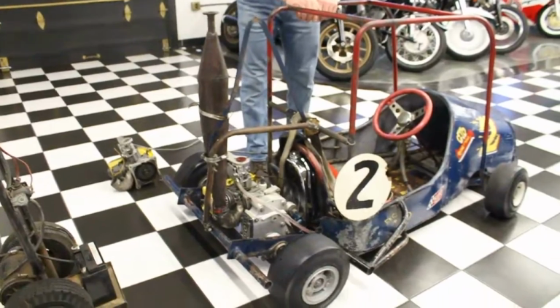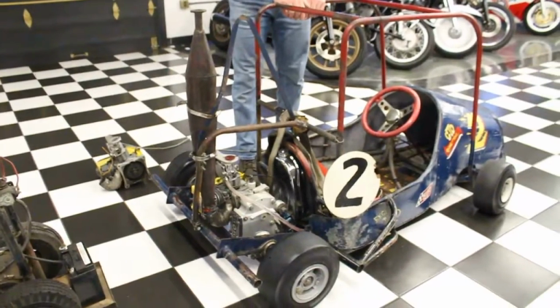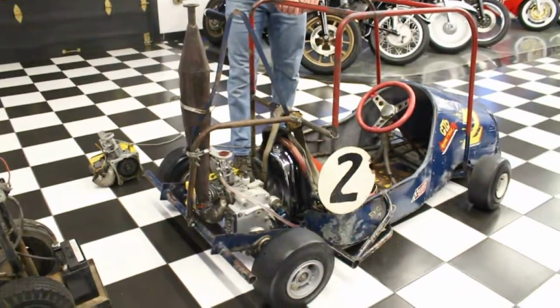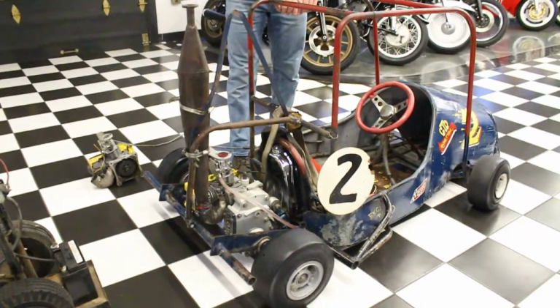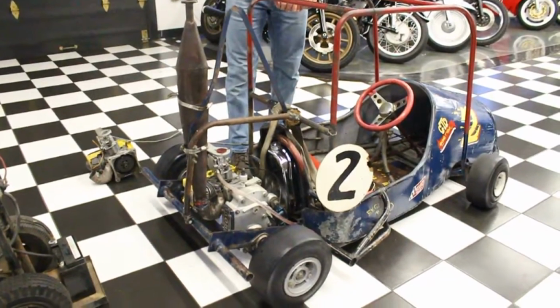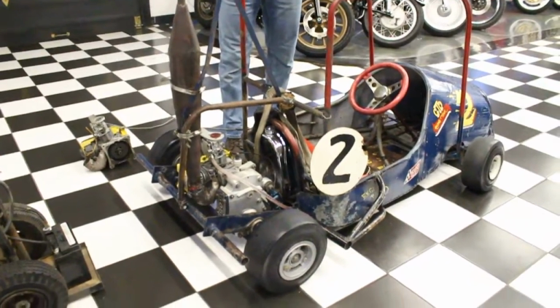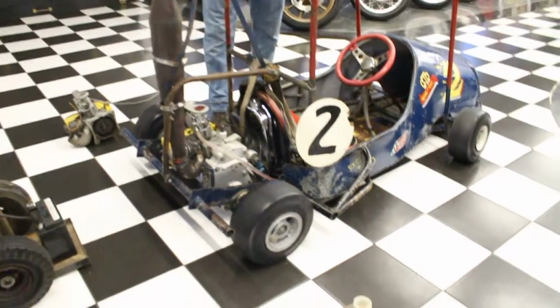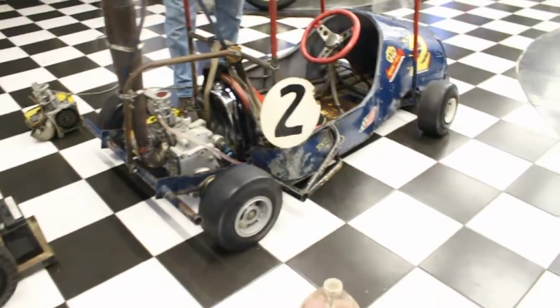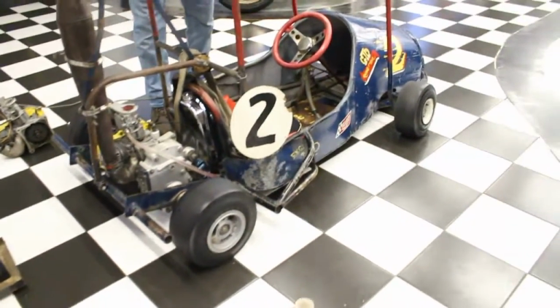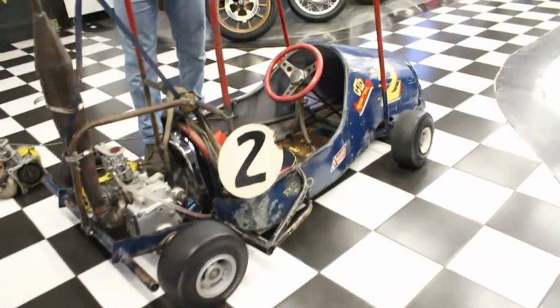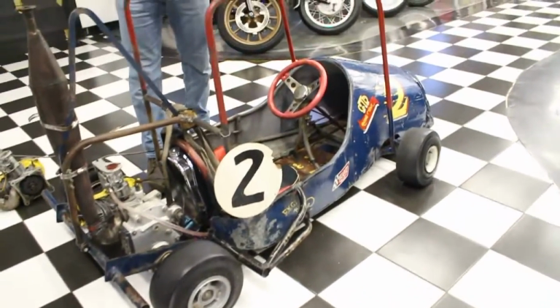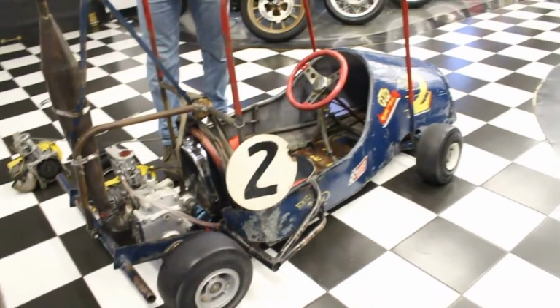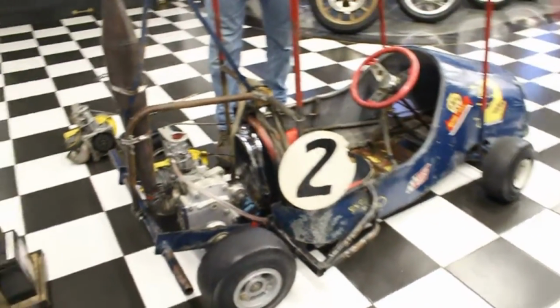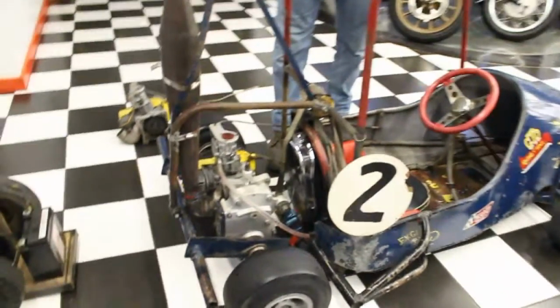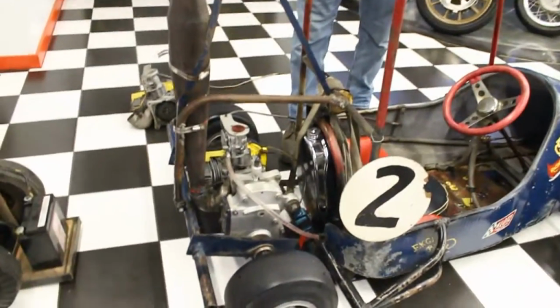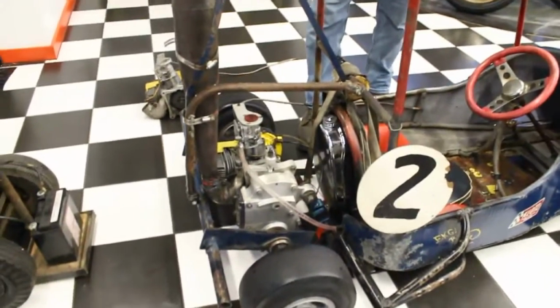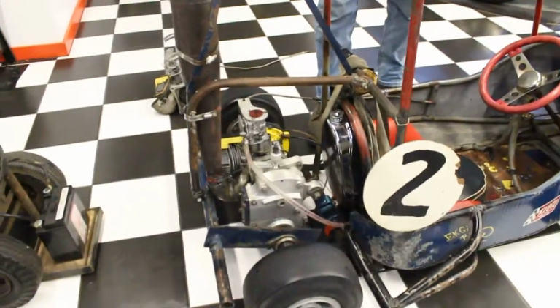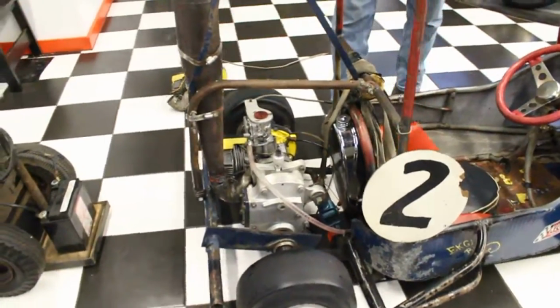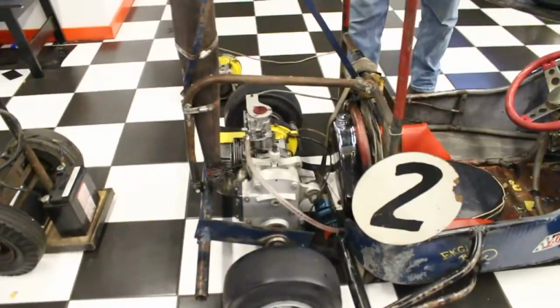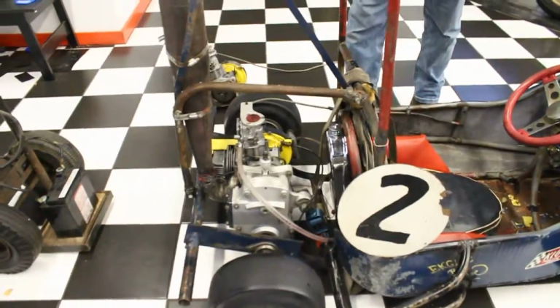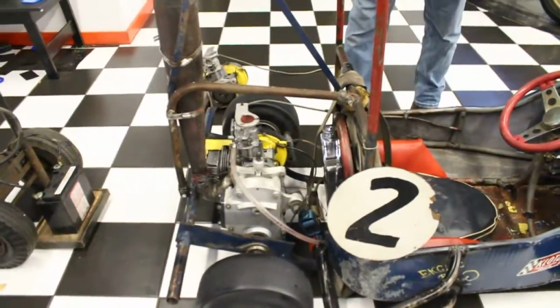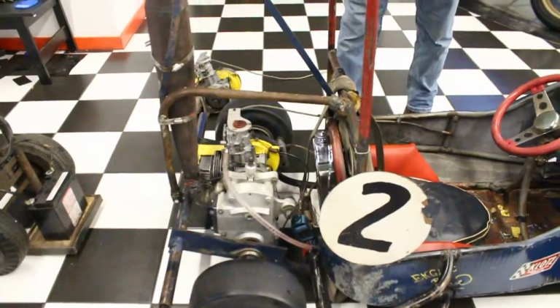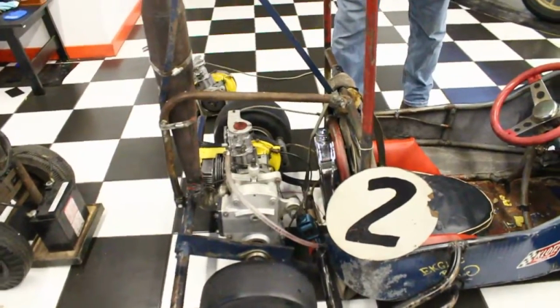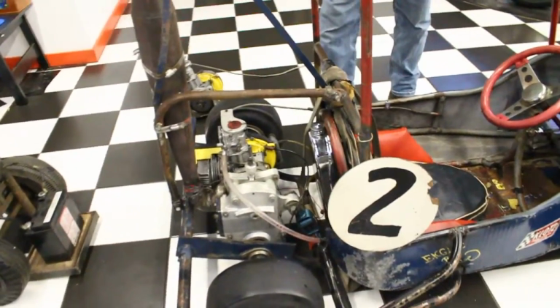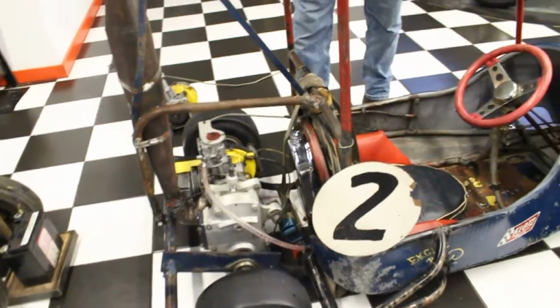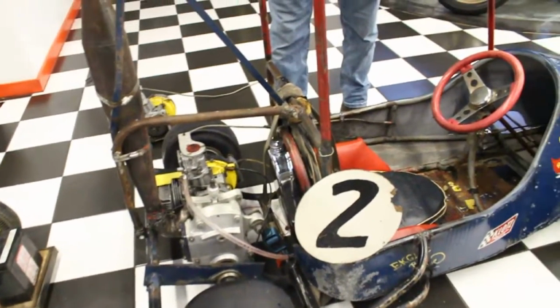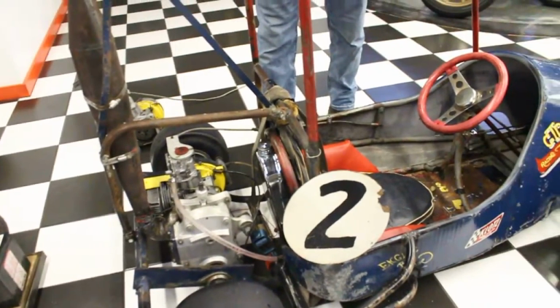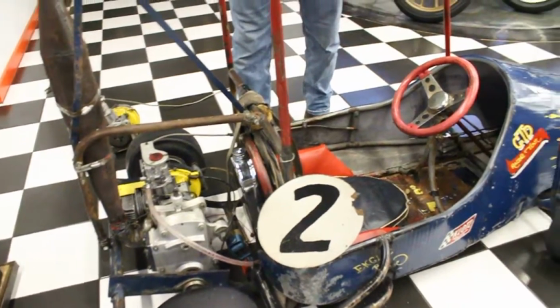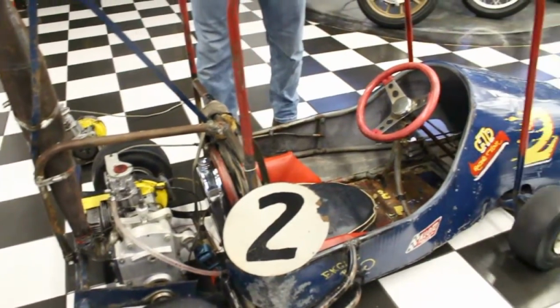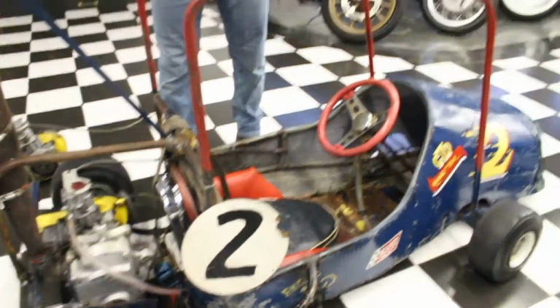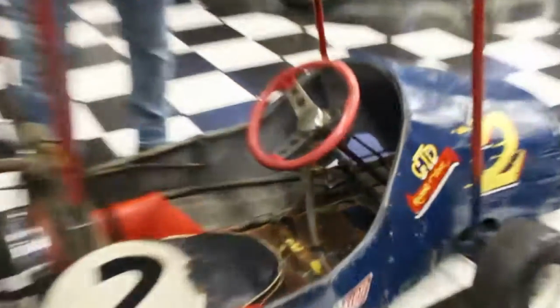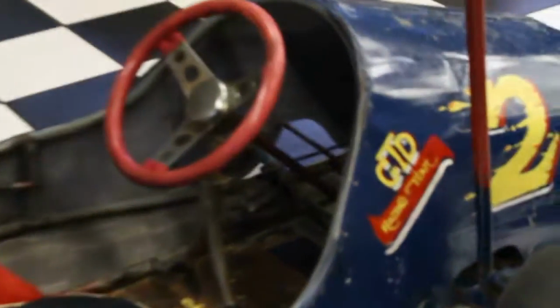I don't know exactly how many horsepower it has, but if I was a betting man I'd say it's 100cc, so it's got to have 15 to 18 horsepower — and it absolutely freaking flies.